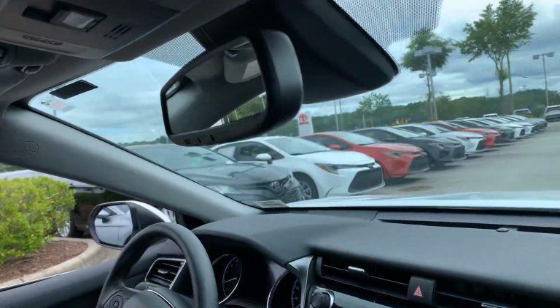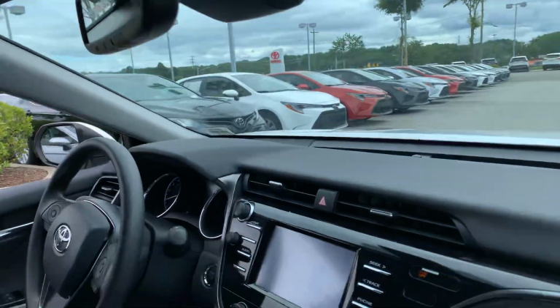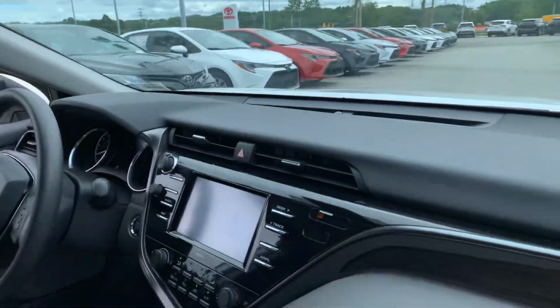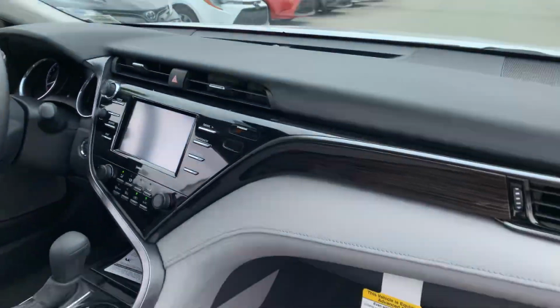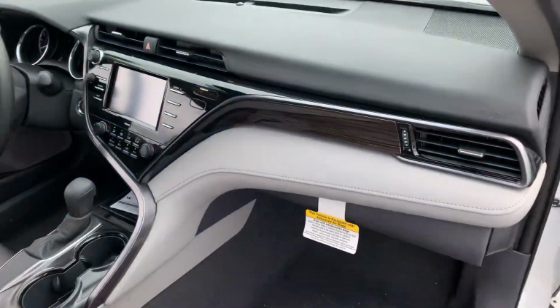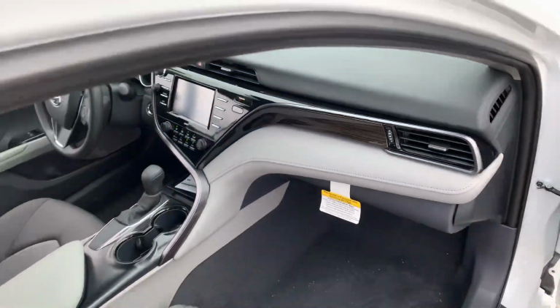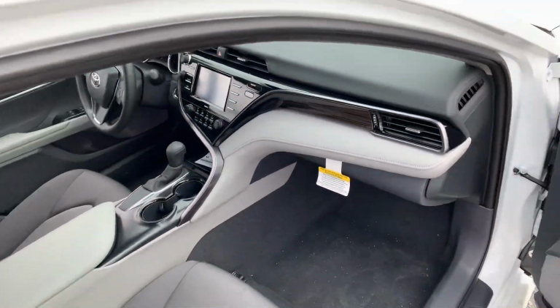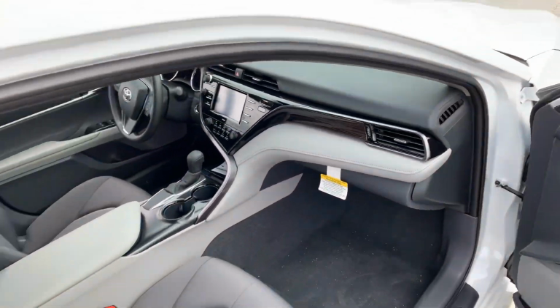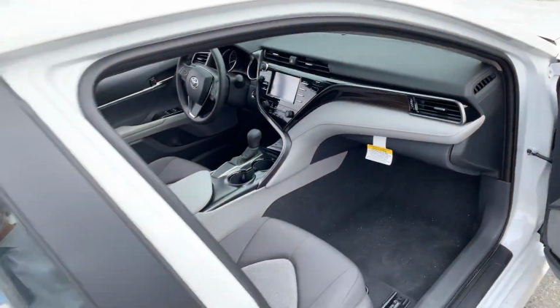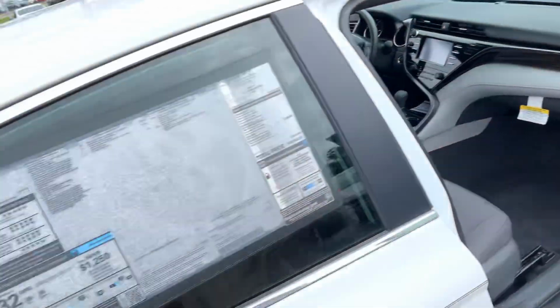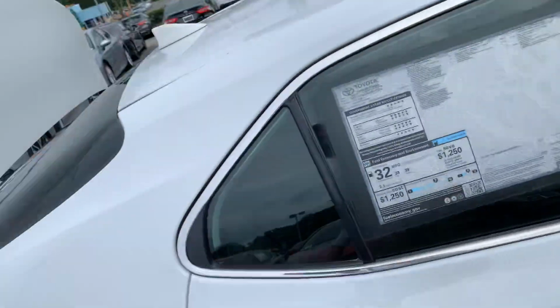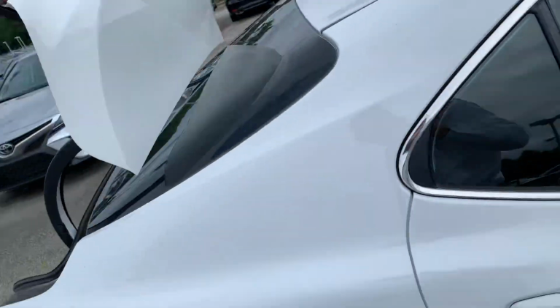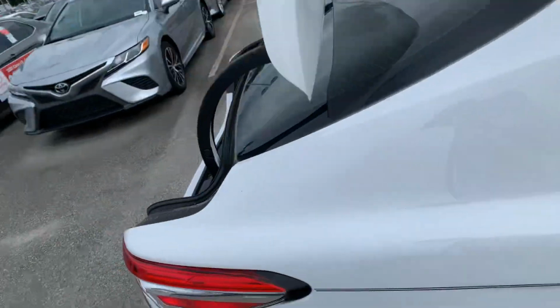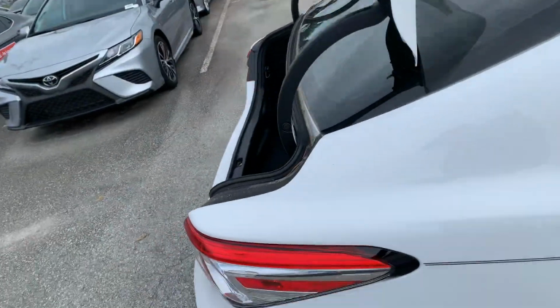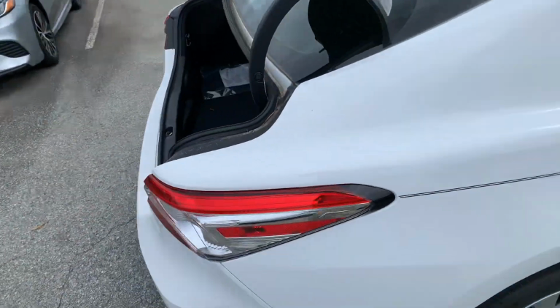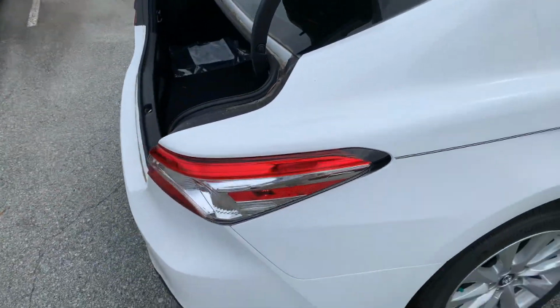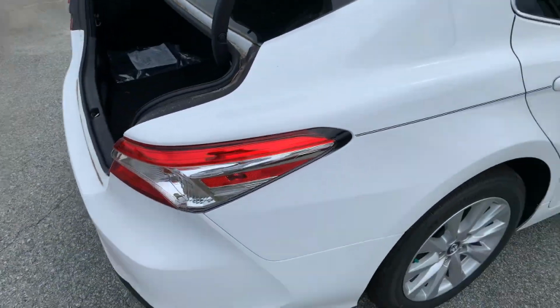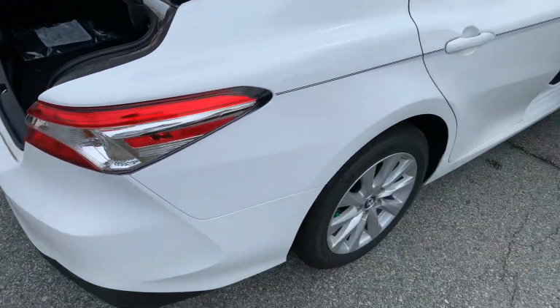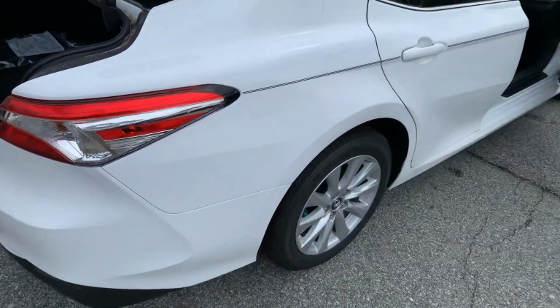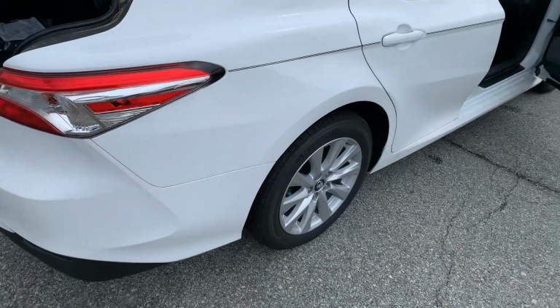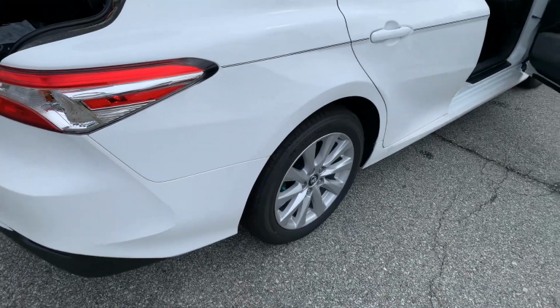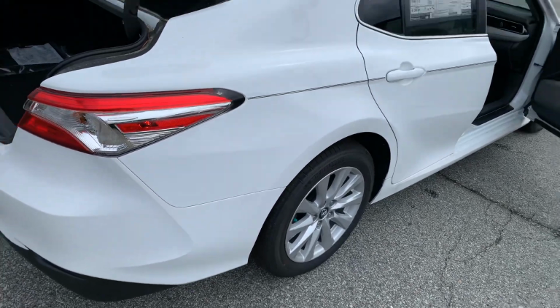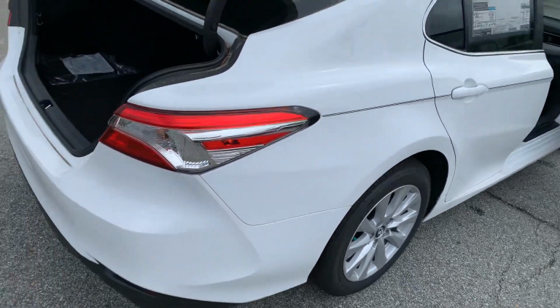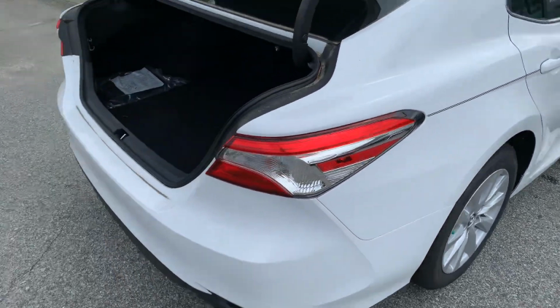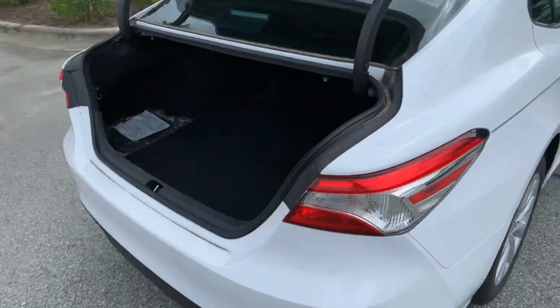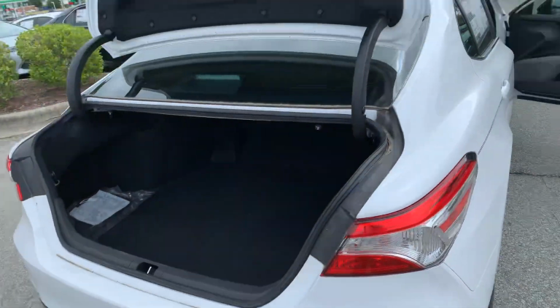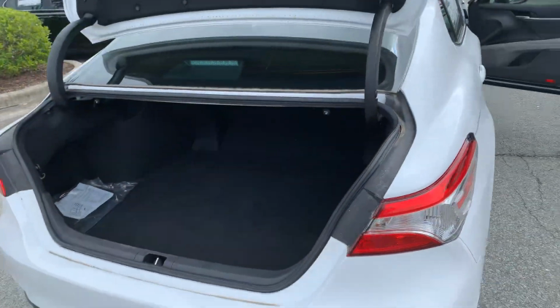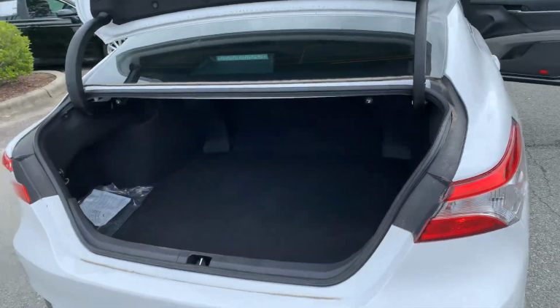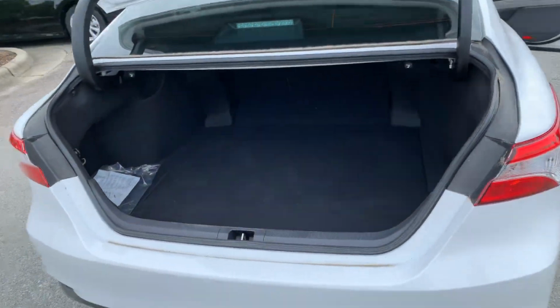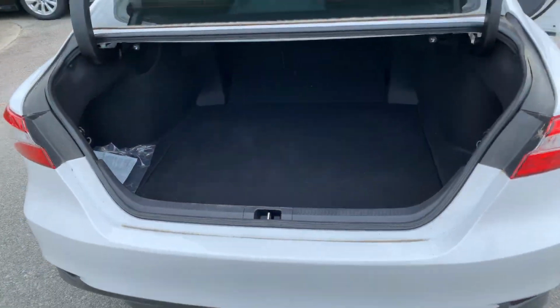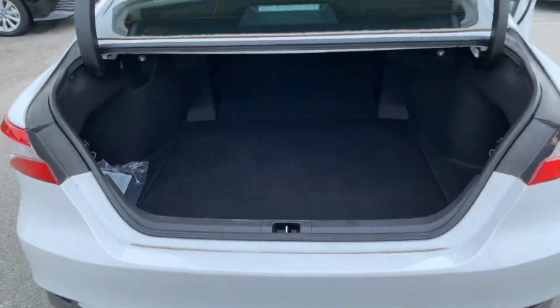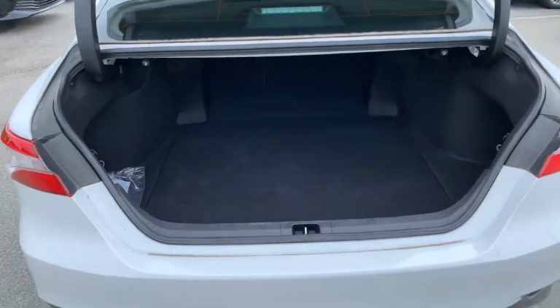Of course, the climate control settings in the interior. This one does have nice Michelin tires from the factory, and a large trunk.